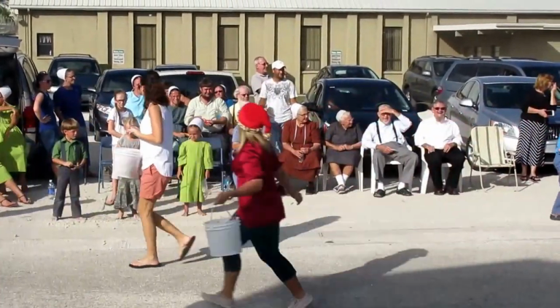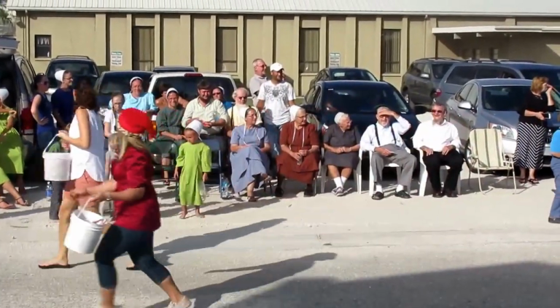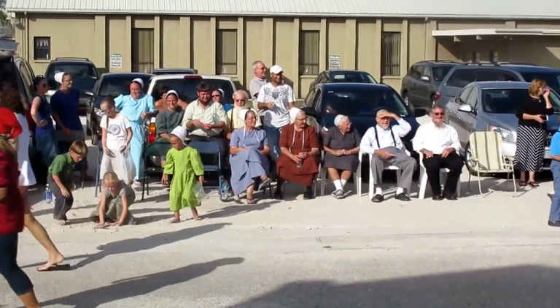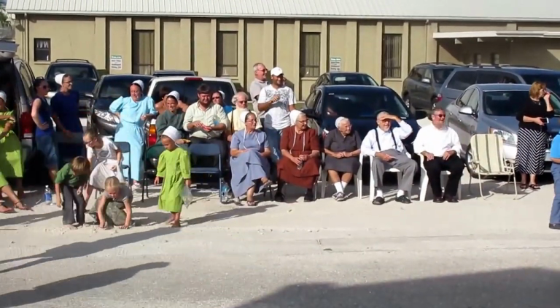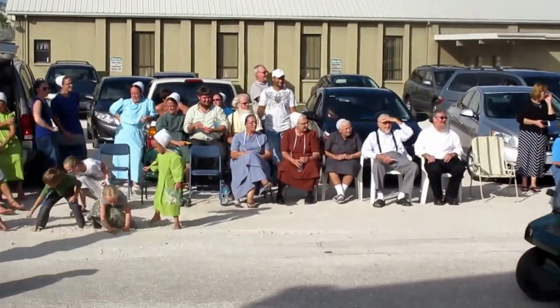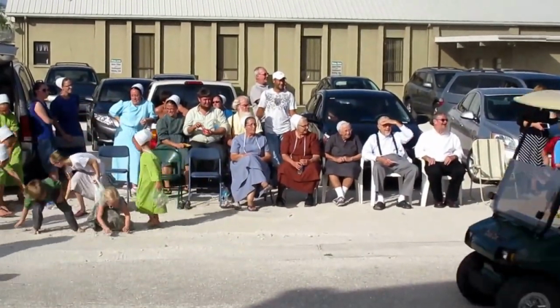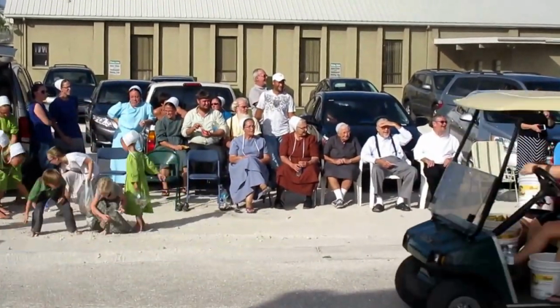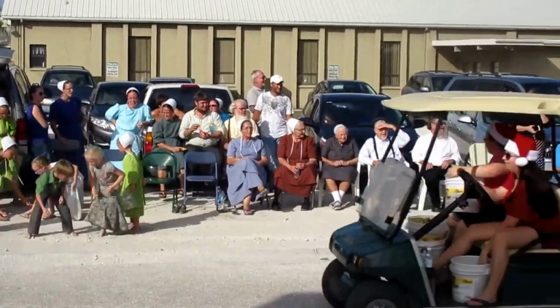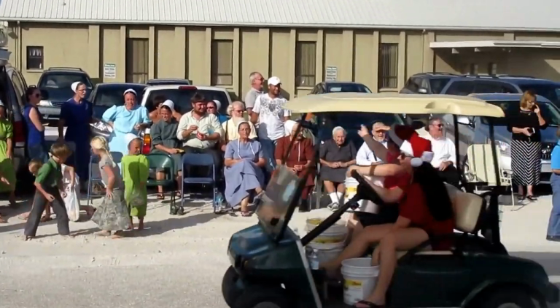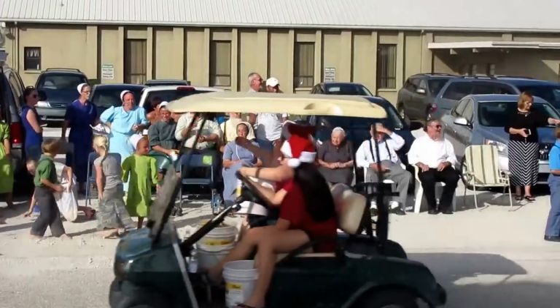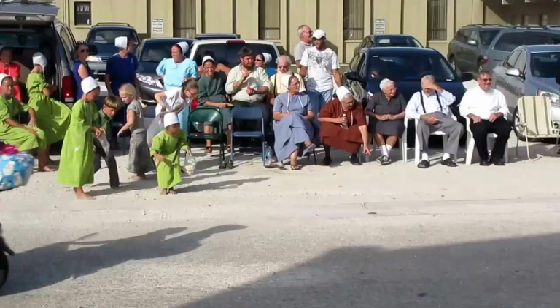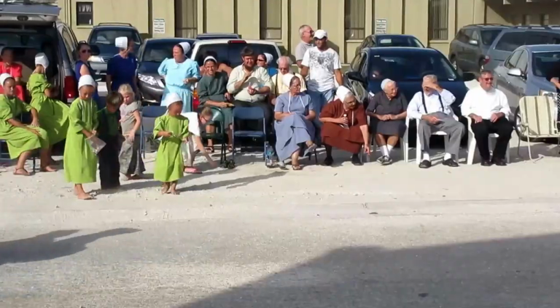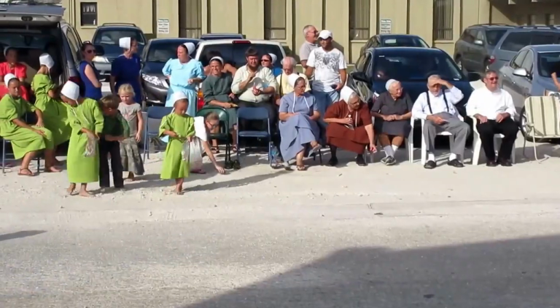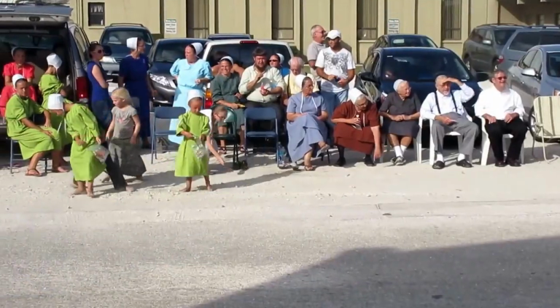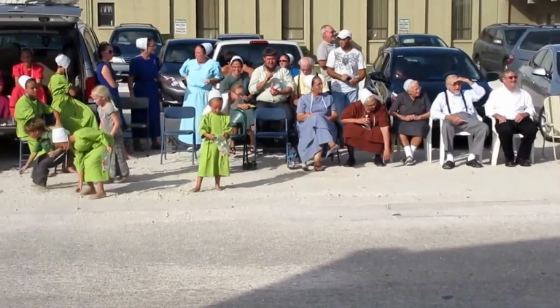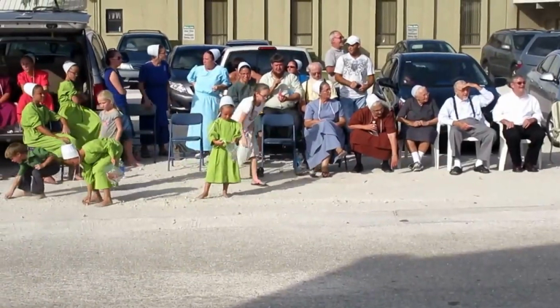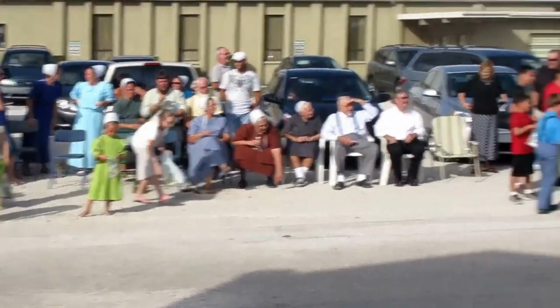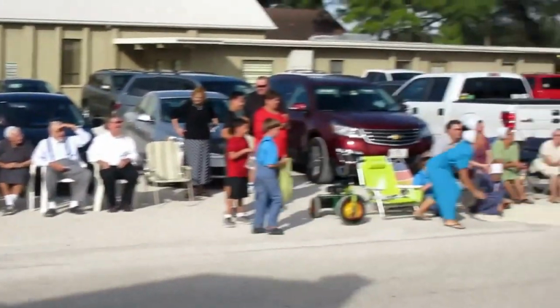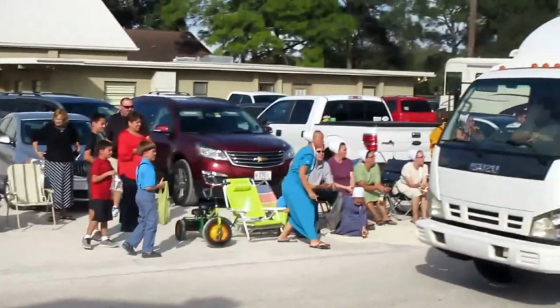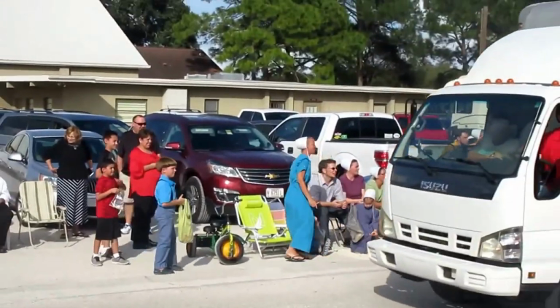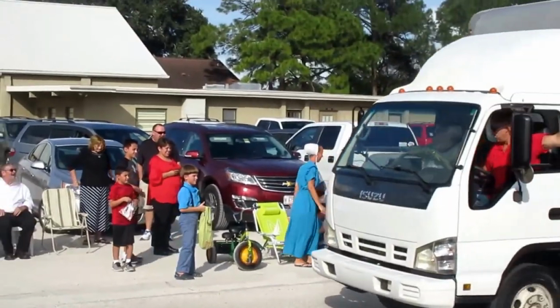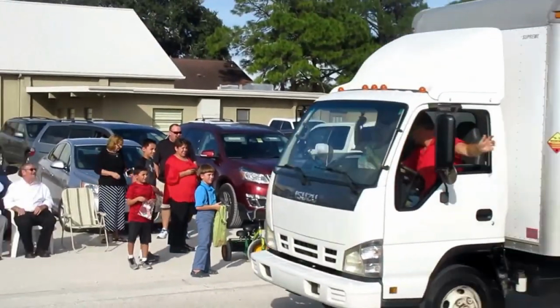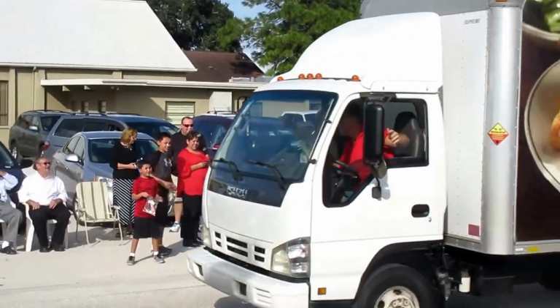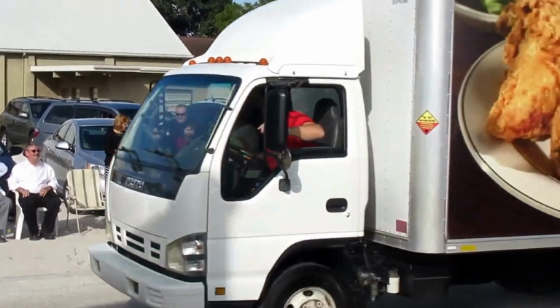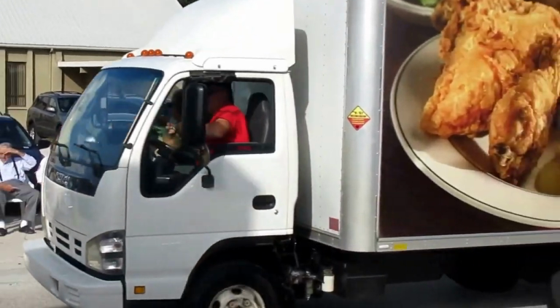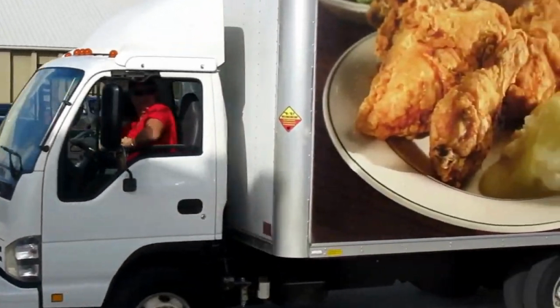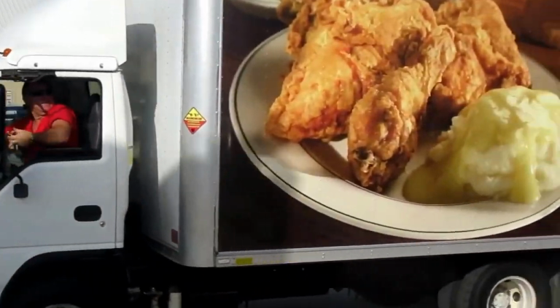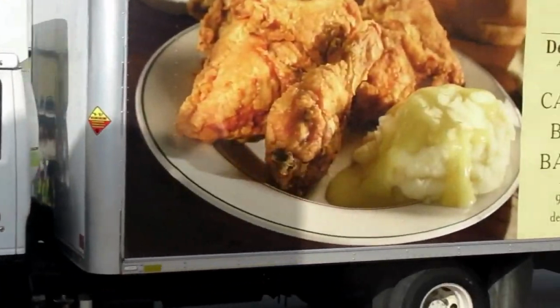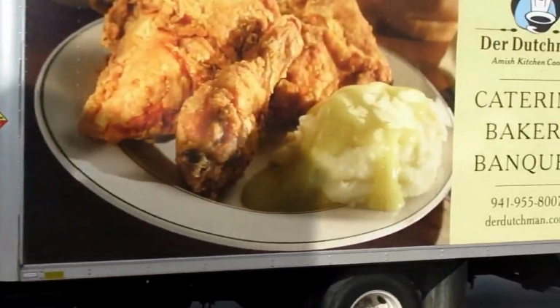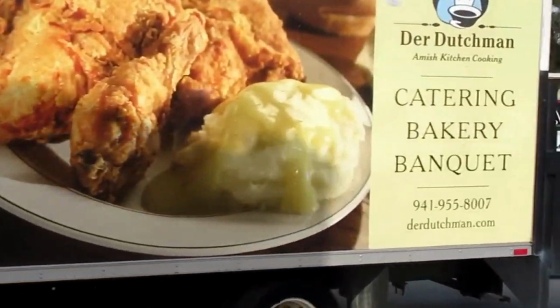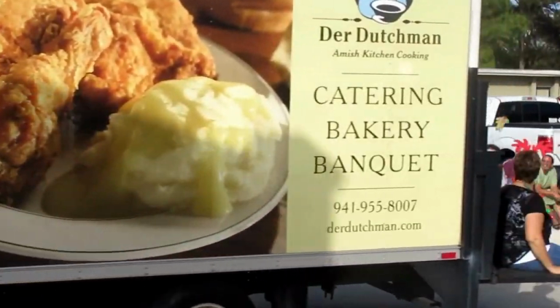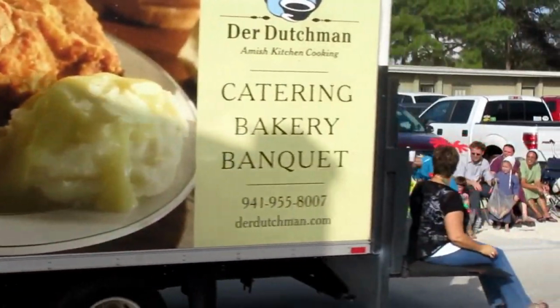Look at this — such goodwill here at this parade. Dear Dutchman catering and banquets. I guess modern motor vehicles are welcome in this parade too.